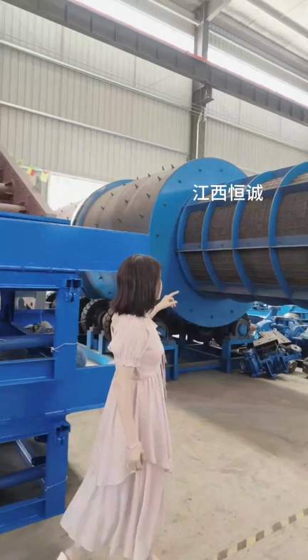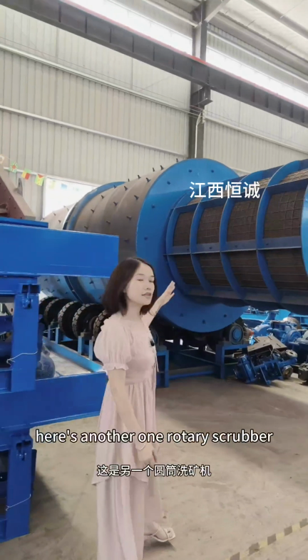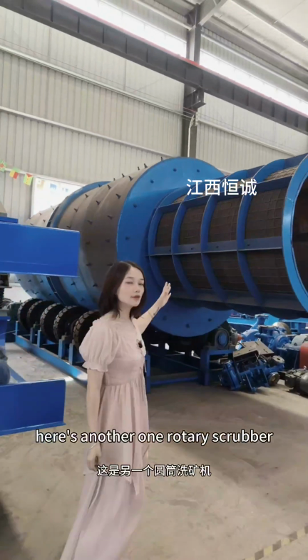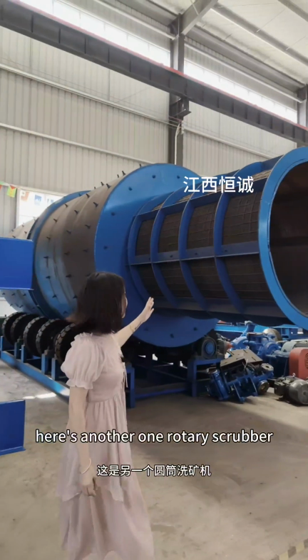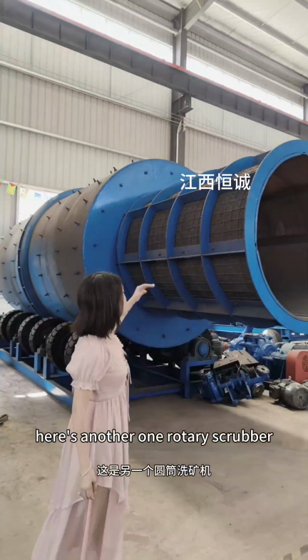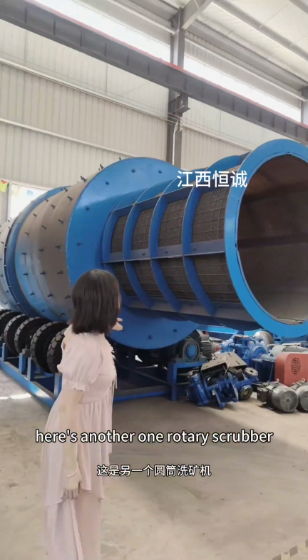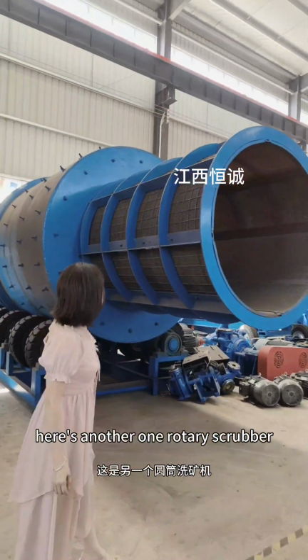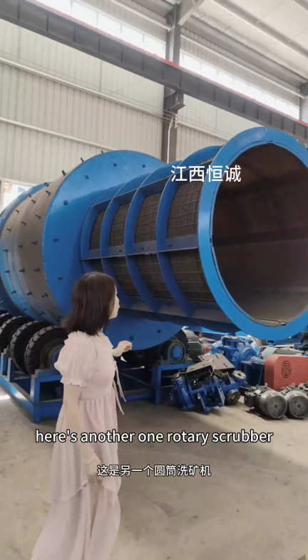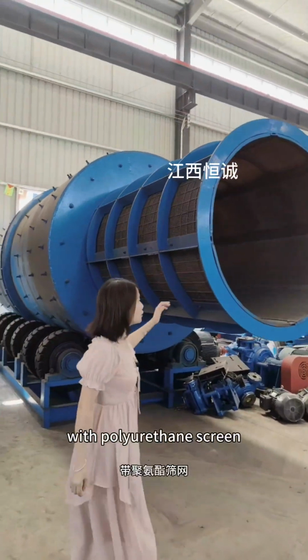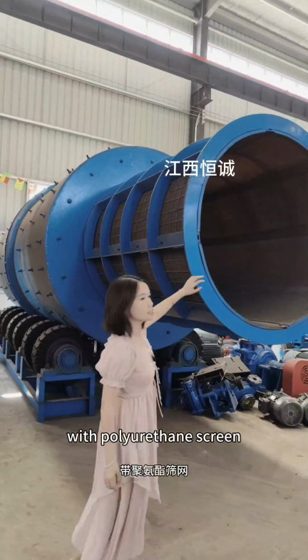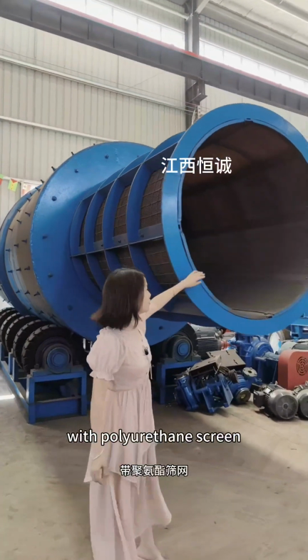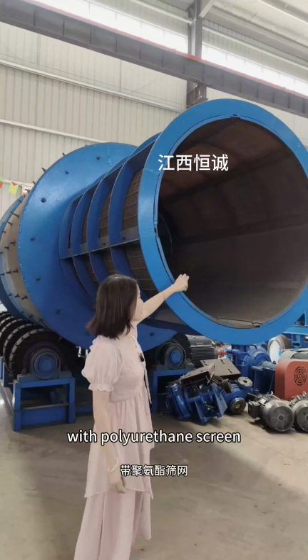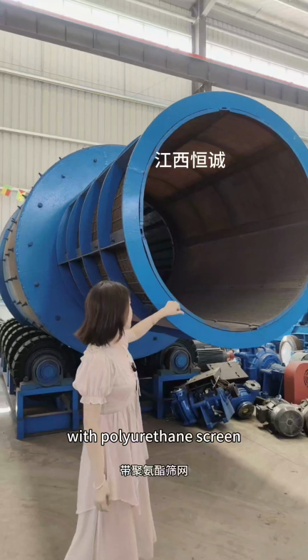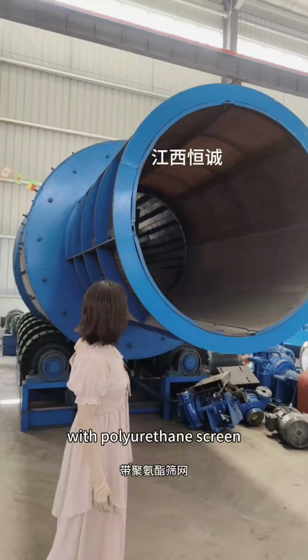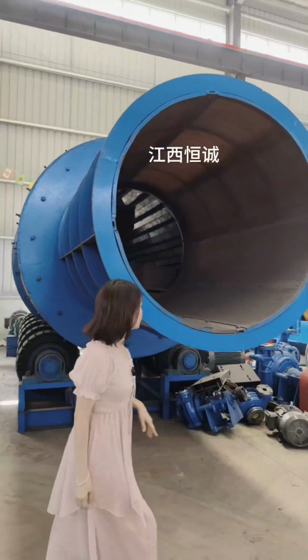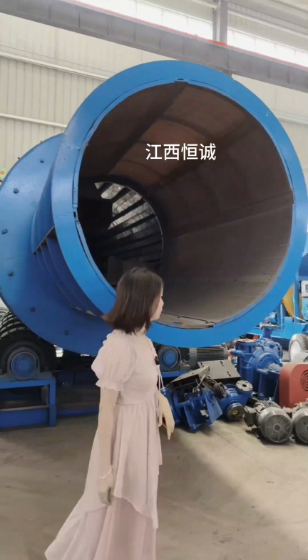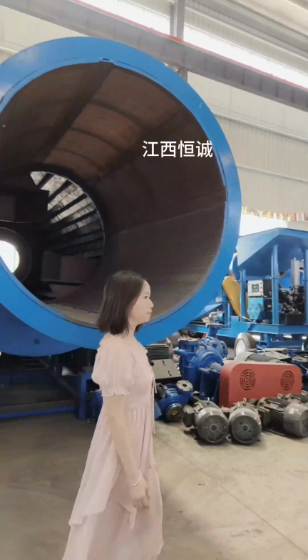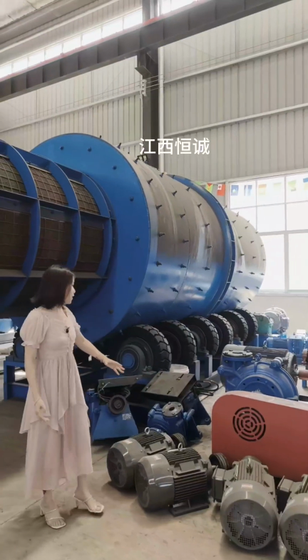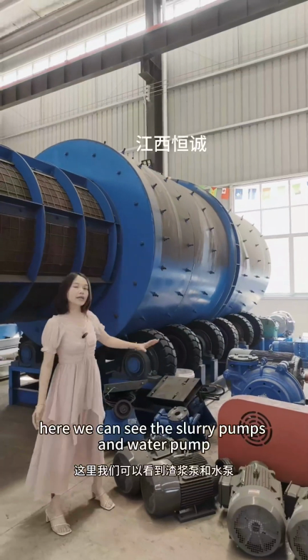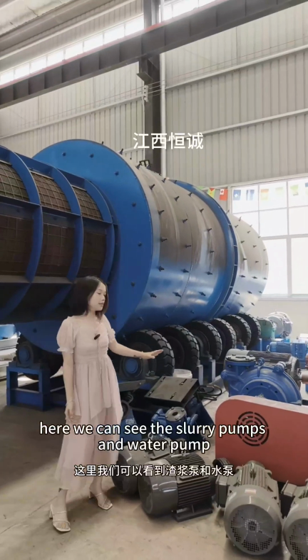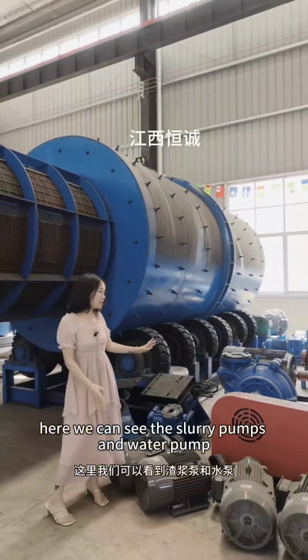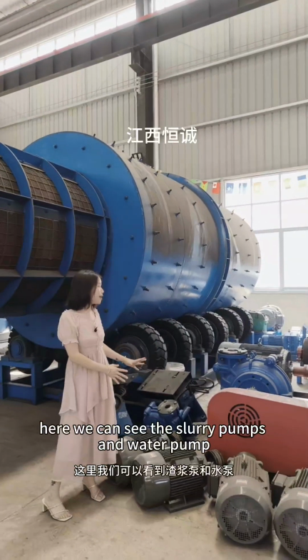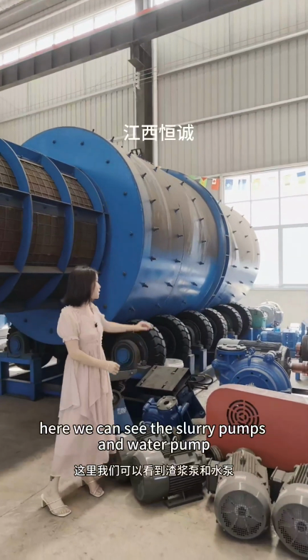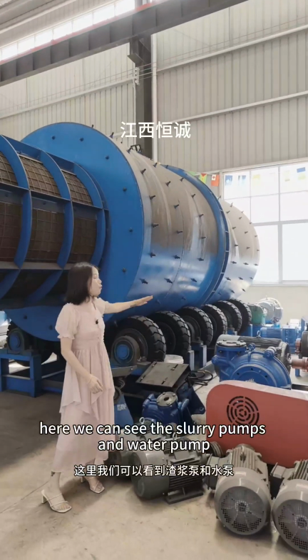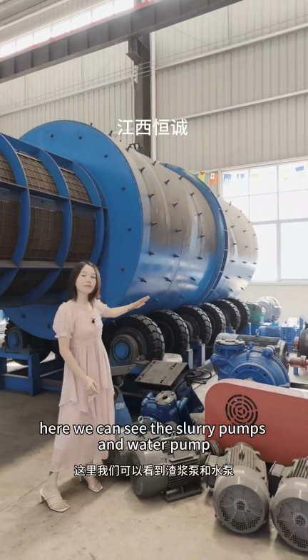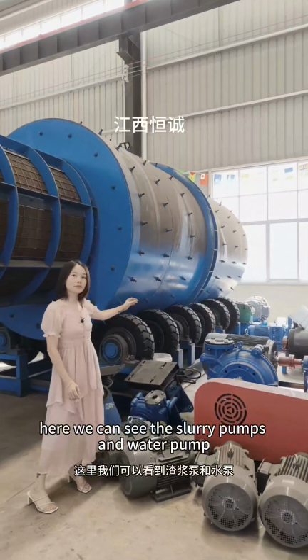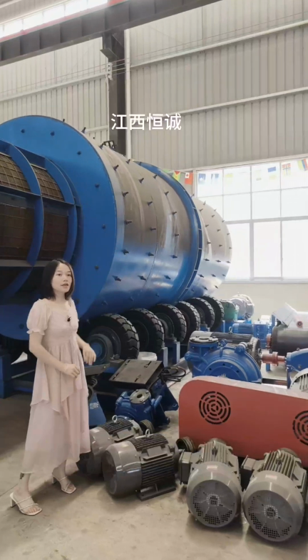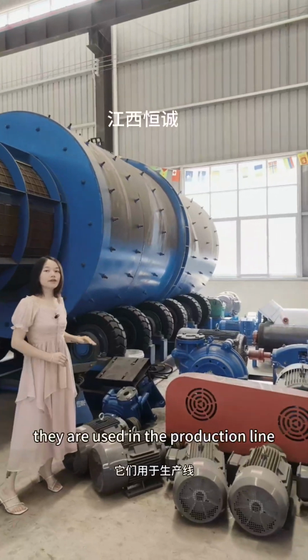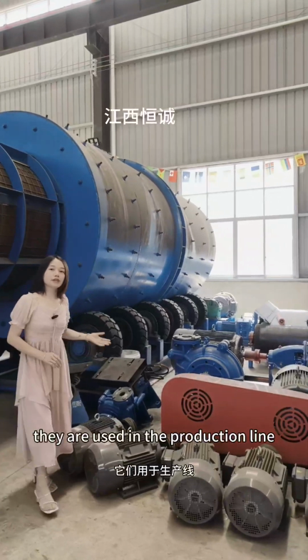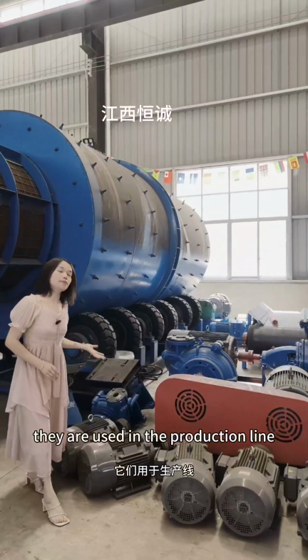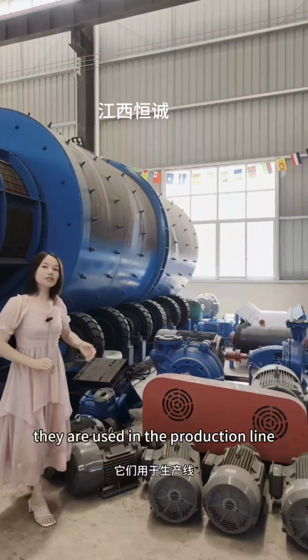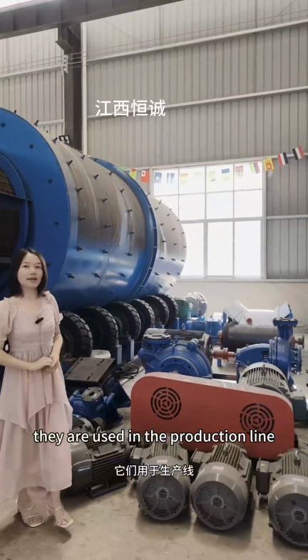Here is another rotary scrubber with polyurethane screen. Here we can see the slurry pumps and water pumps. They are used in the production line.